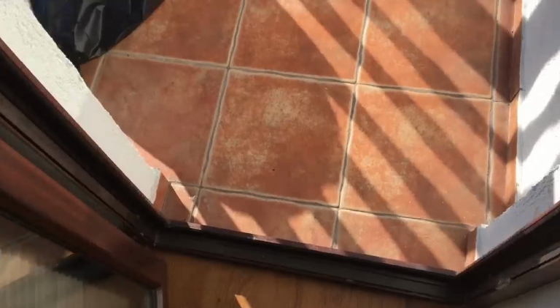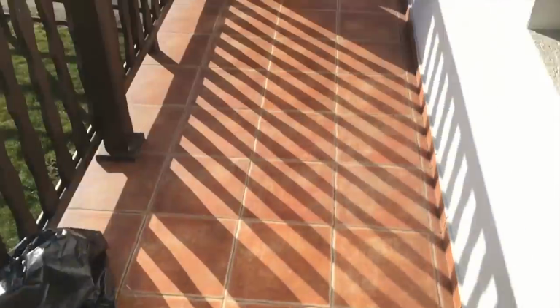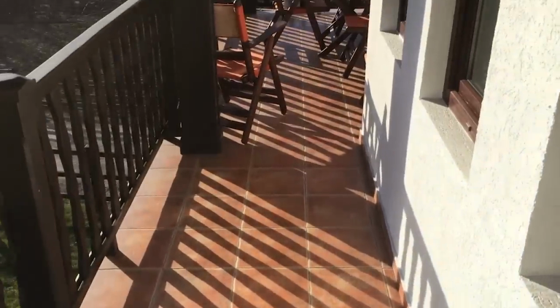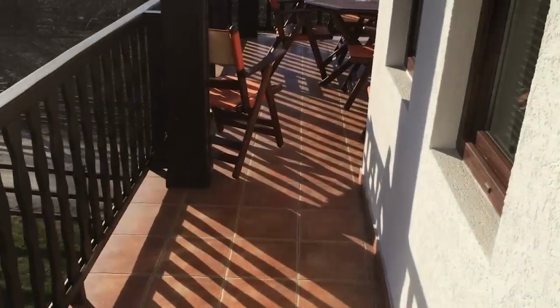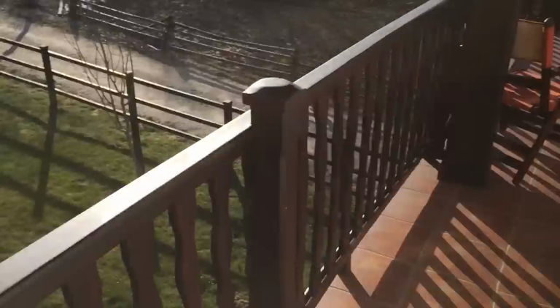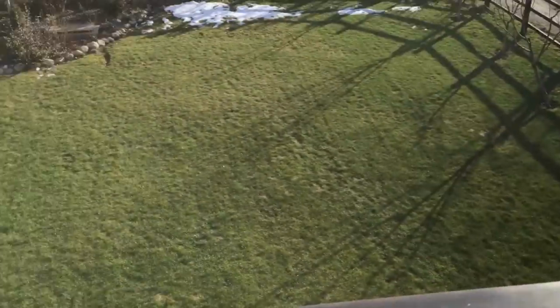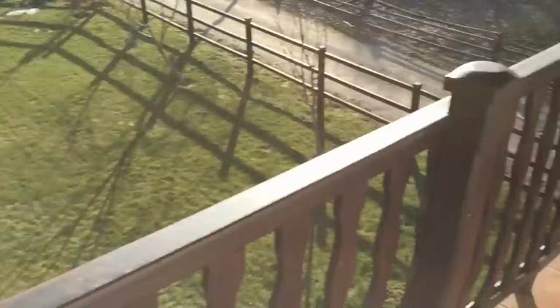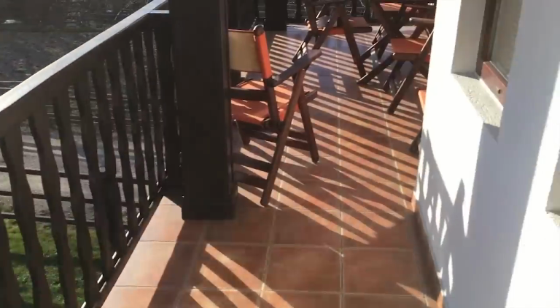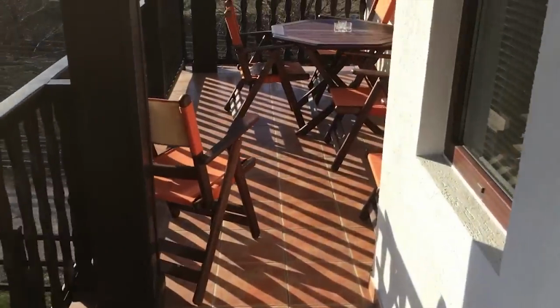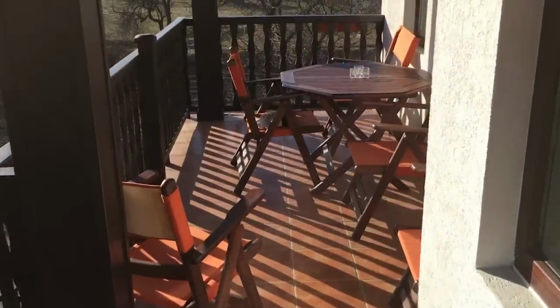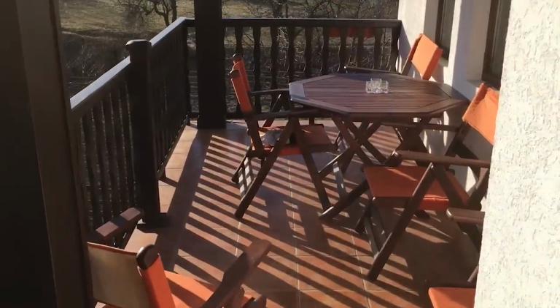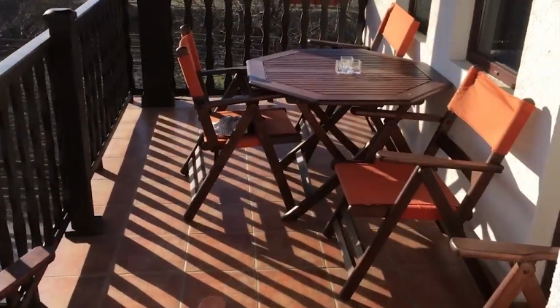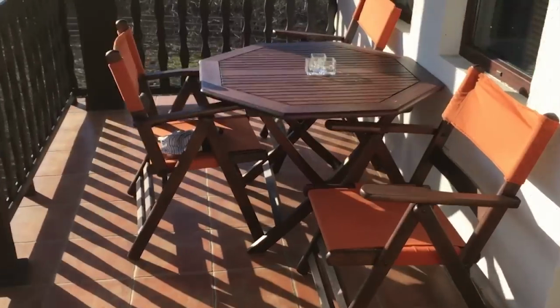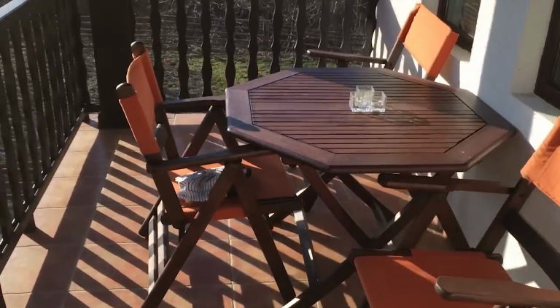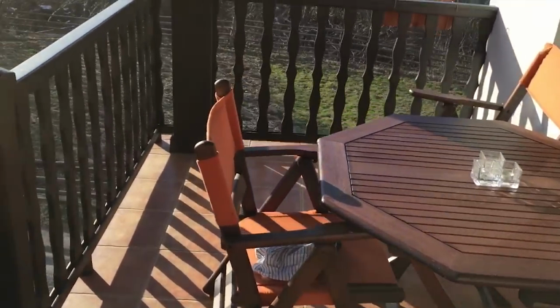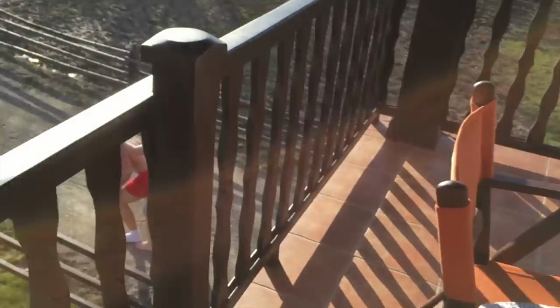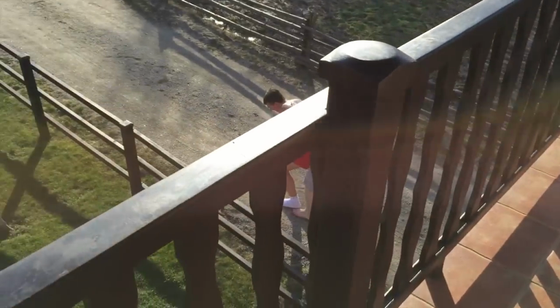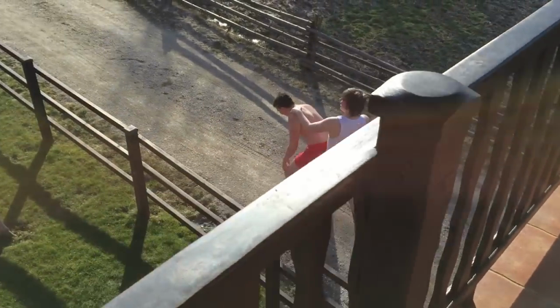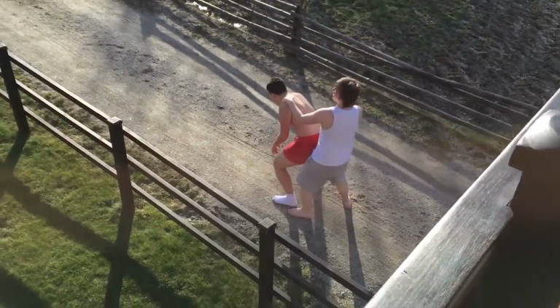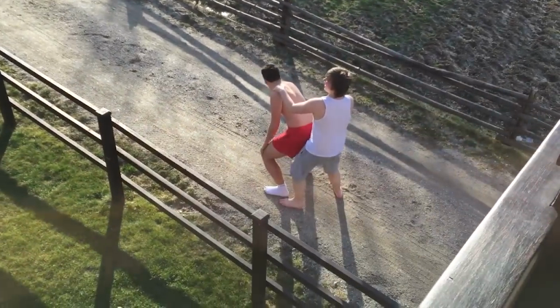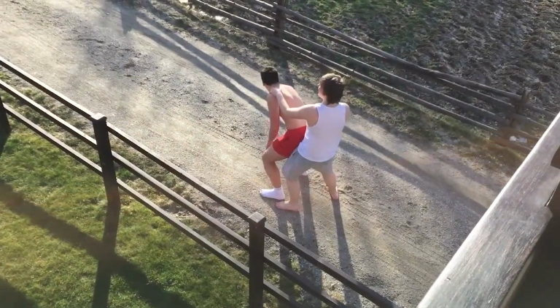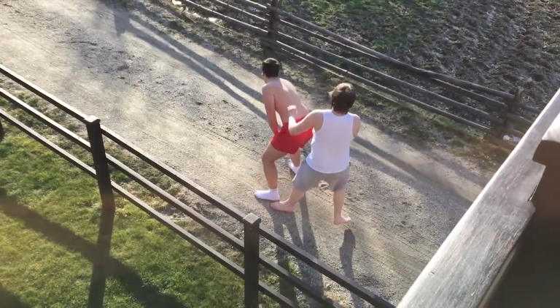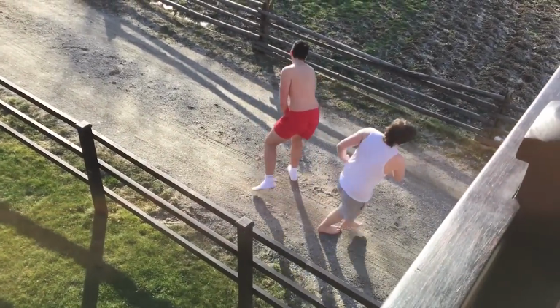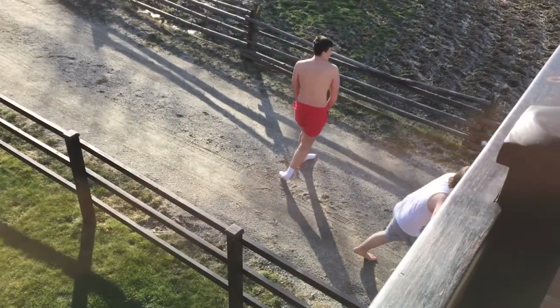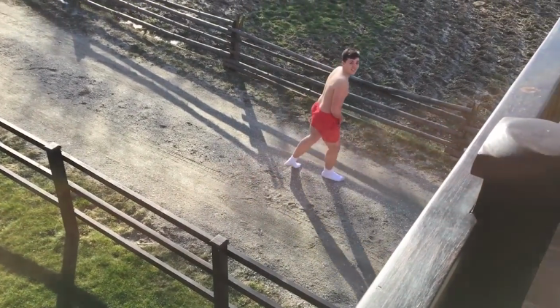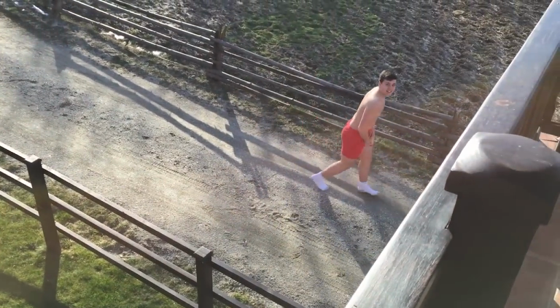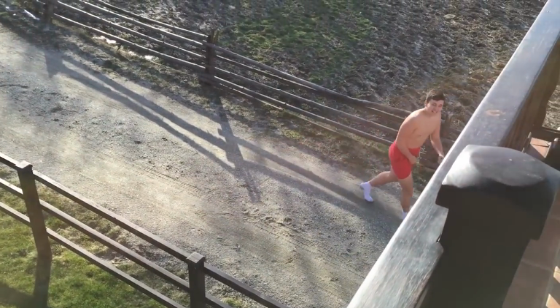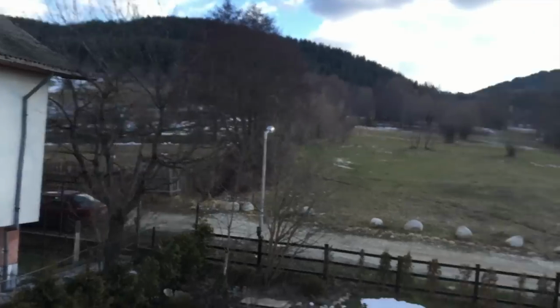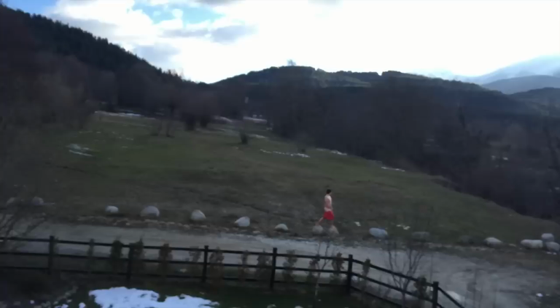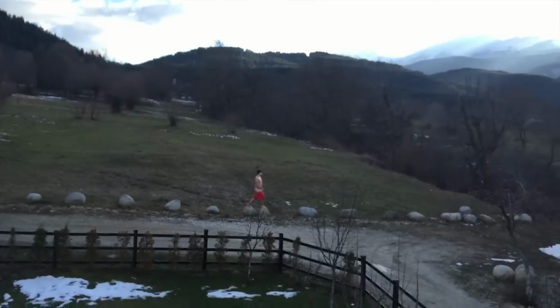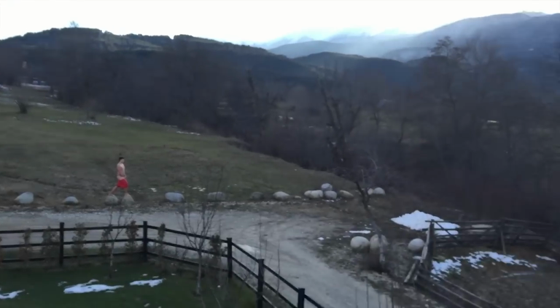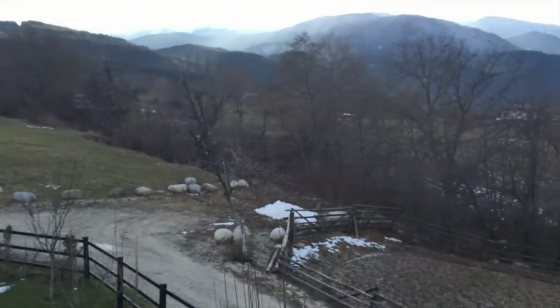And here is the balcony. There's the front garden — we have got some tables and some chairs. And there's the view again, looking nice.